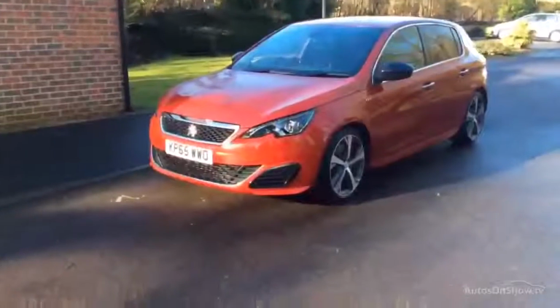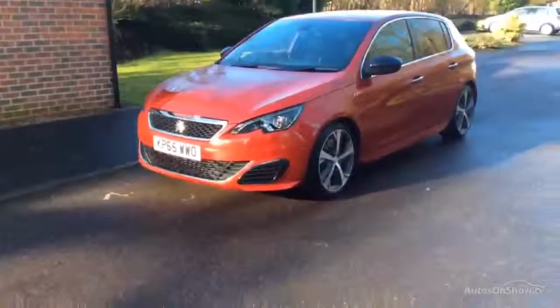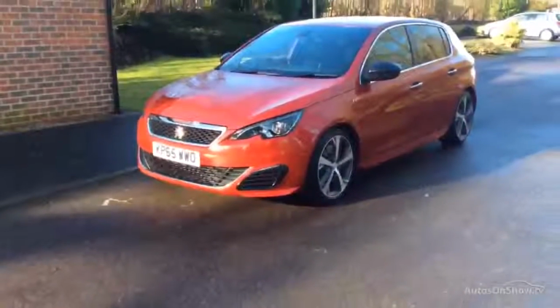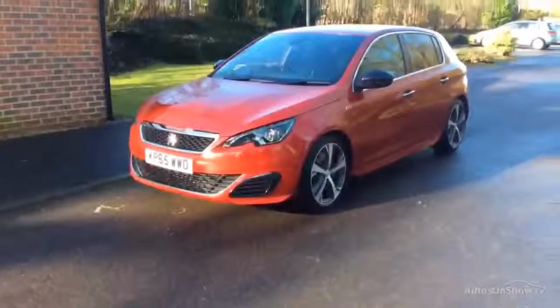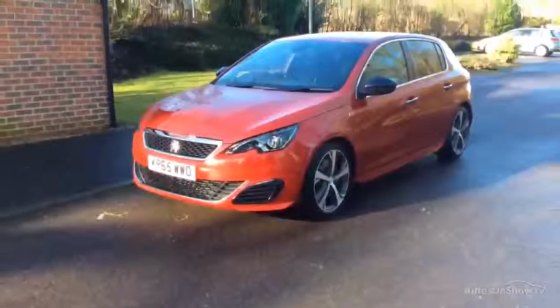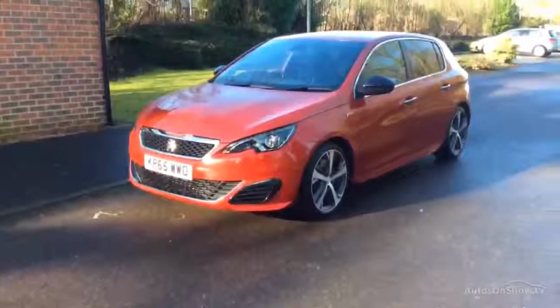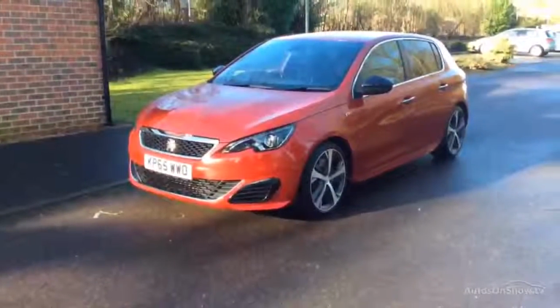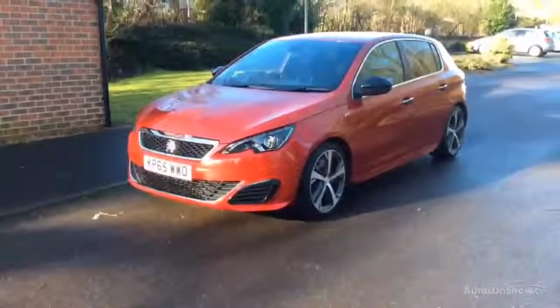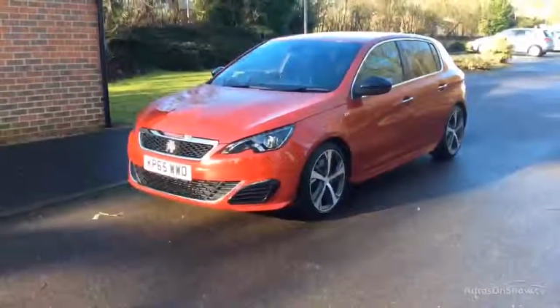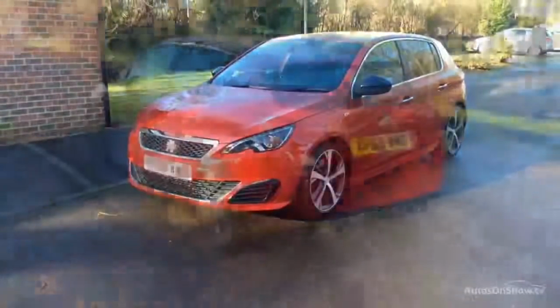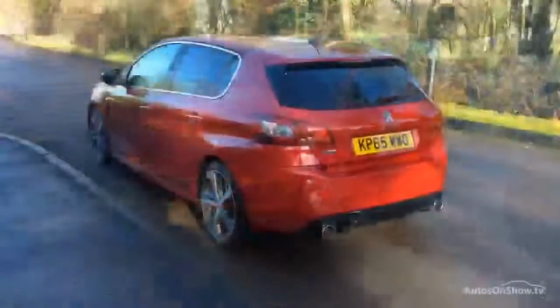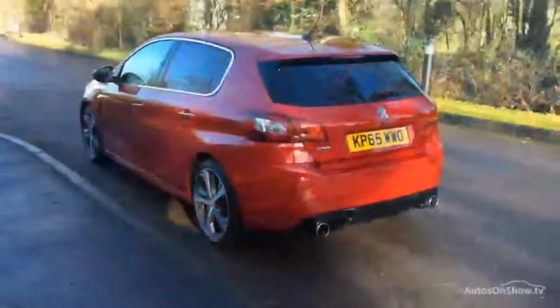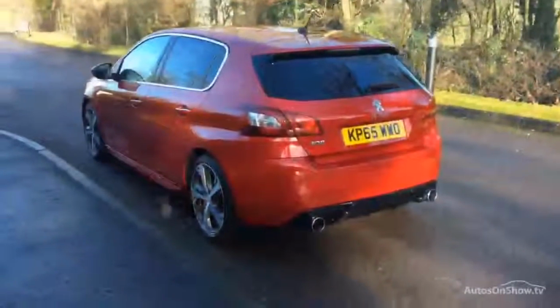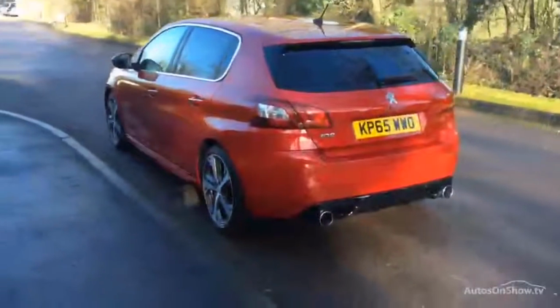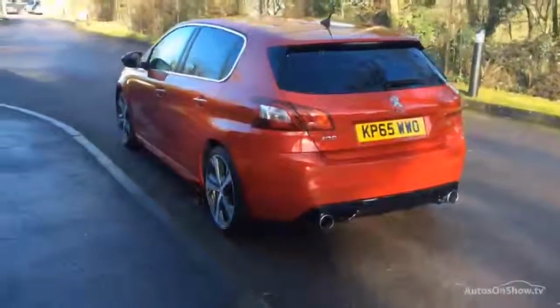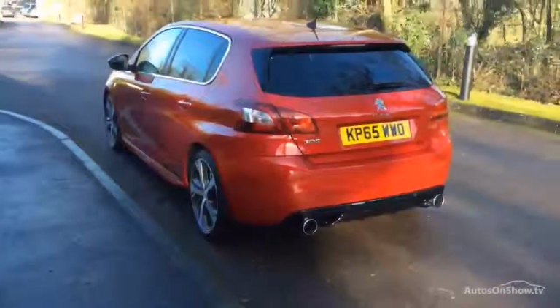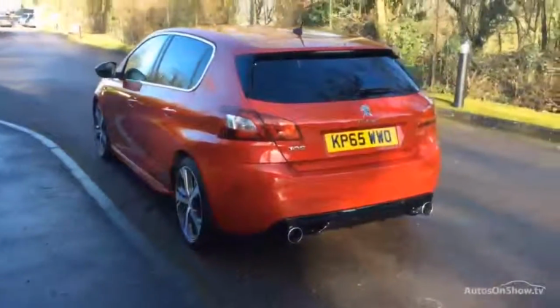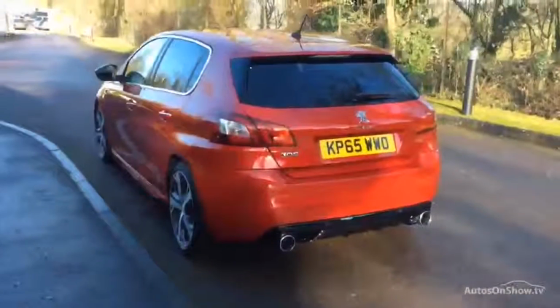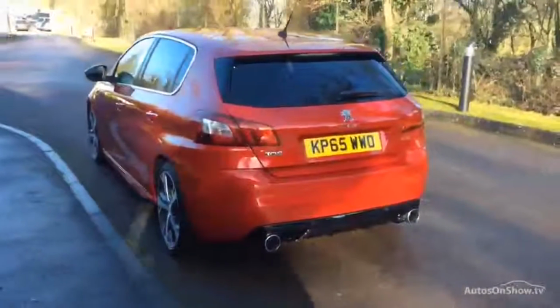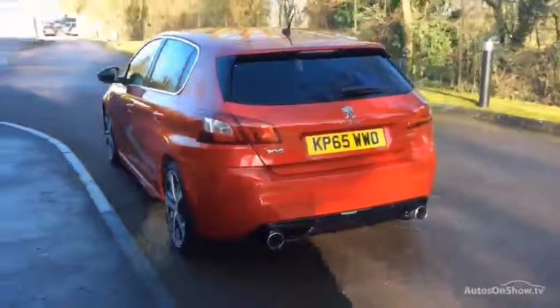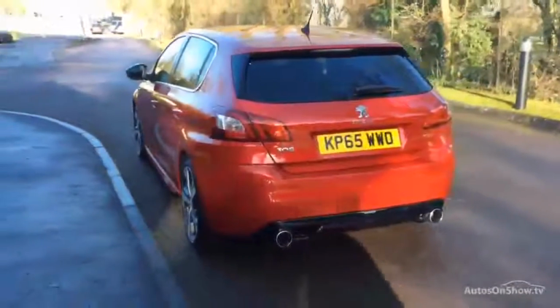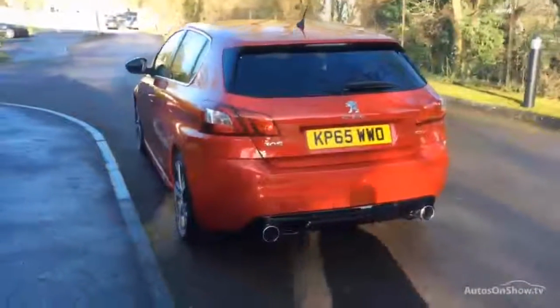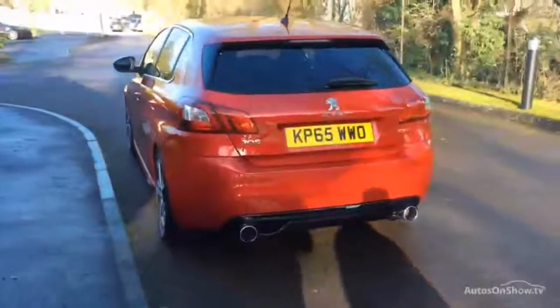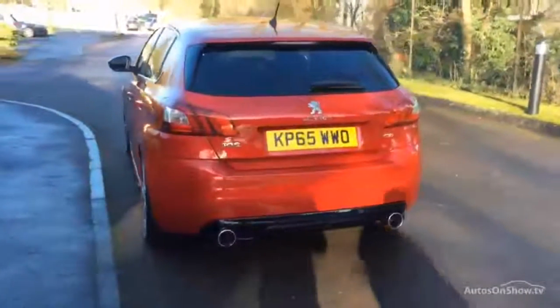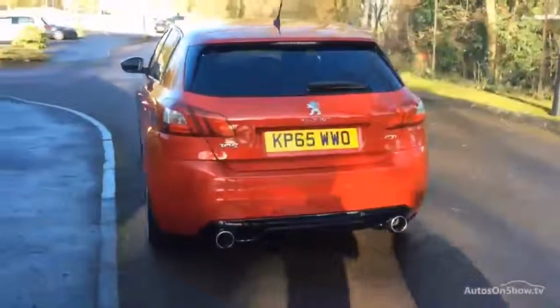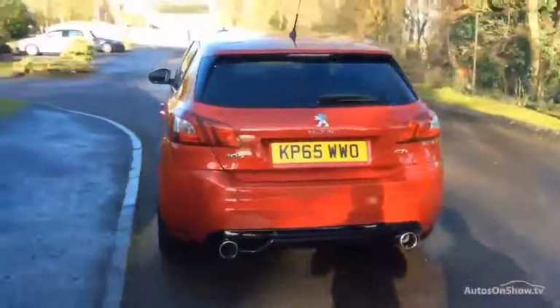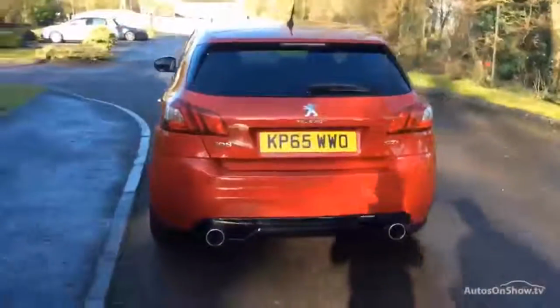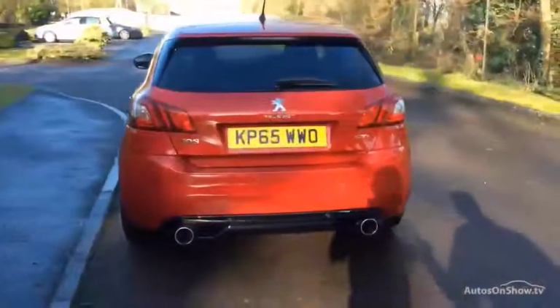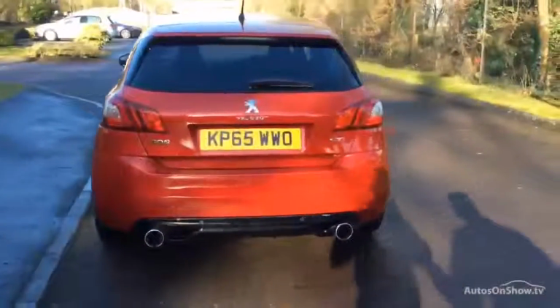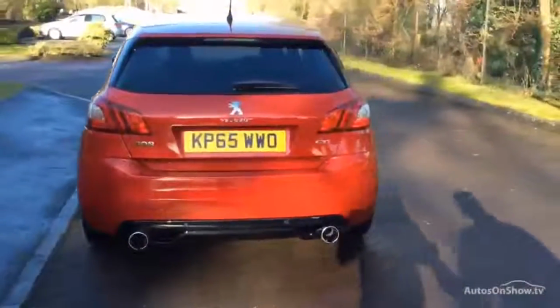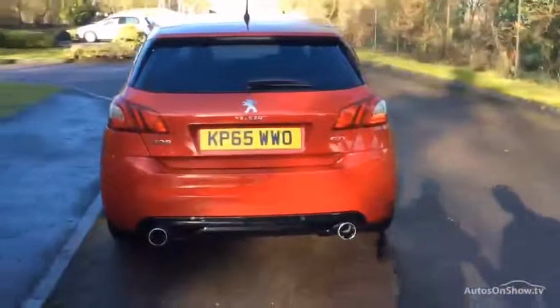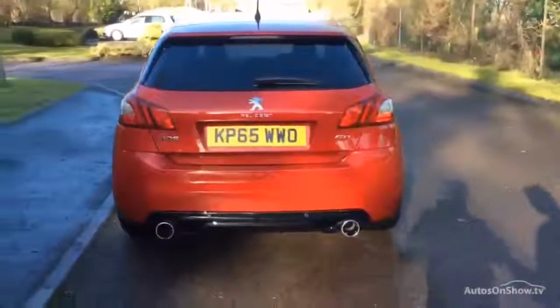To book a test drive on this or any of our vehicles you can call us on 0118 402 4776 or directly on our website.